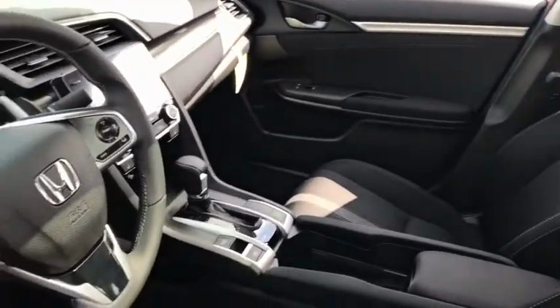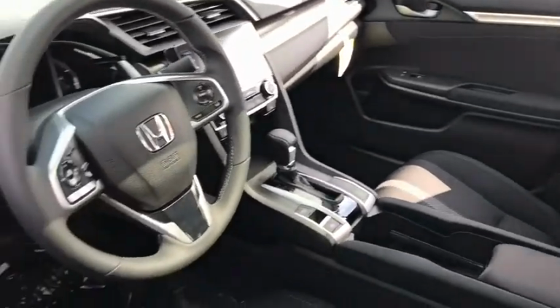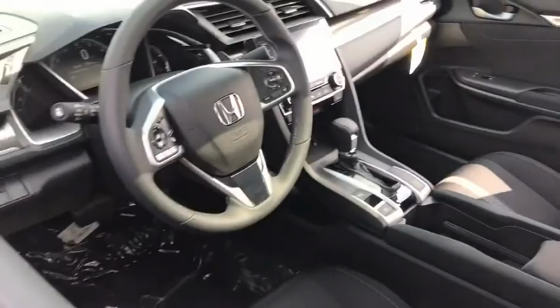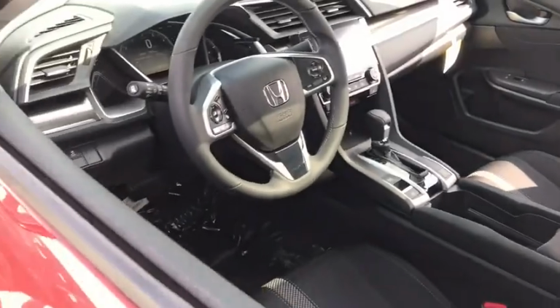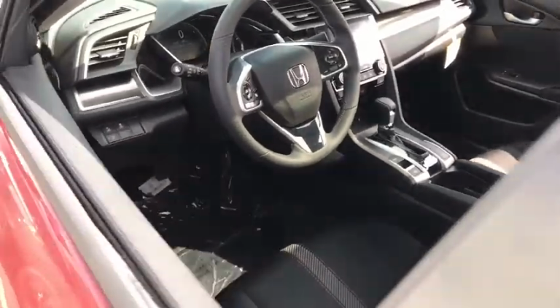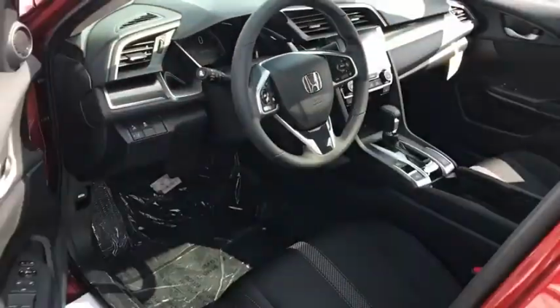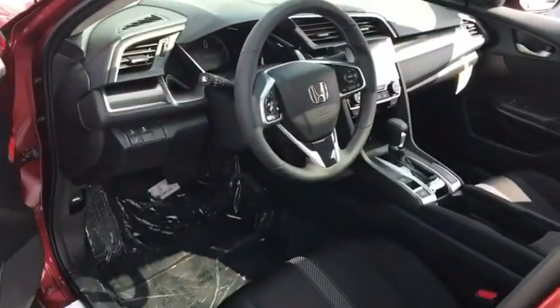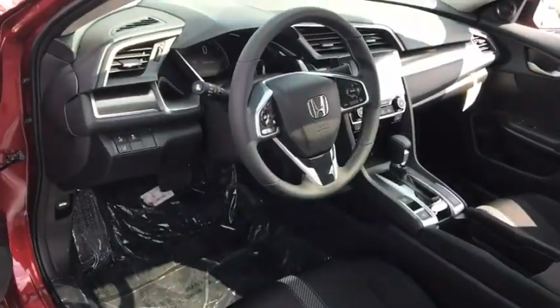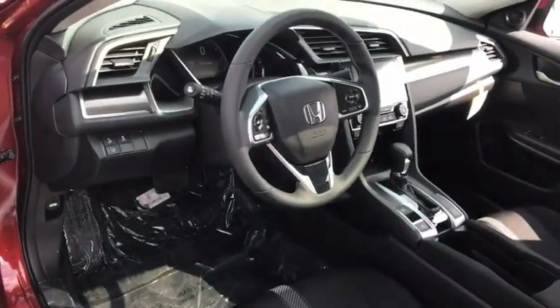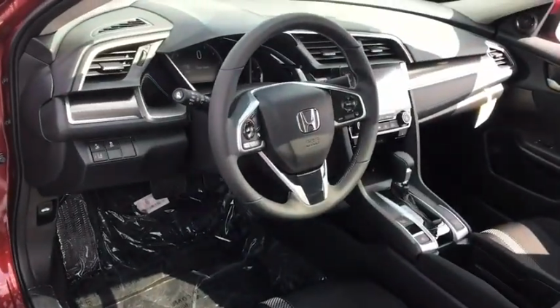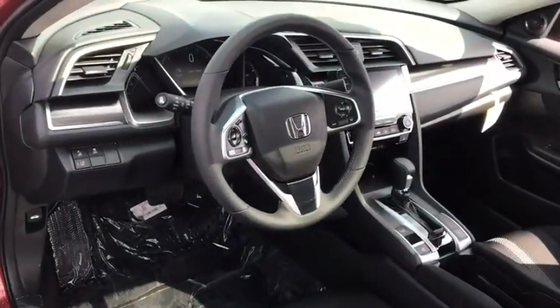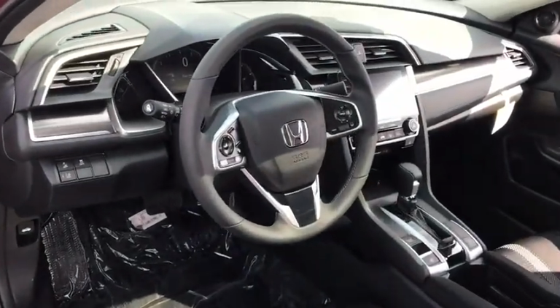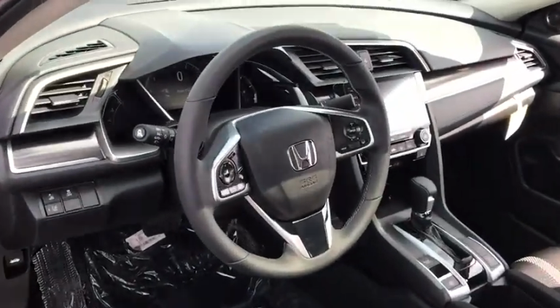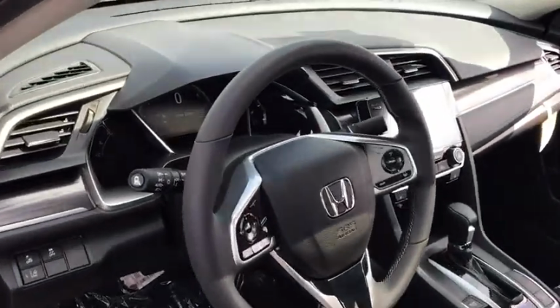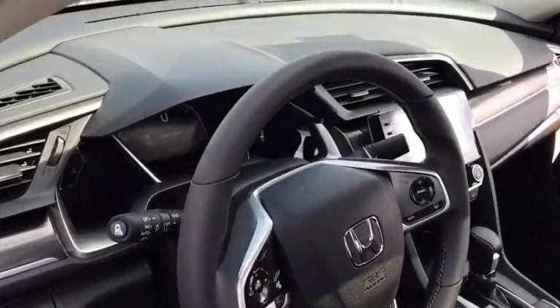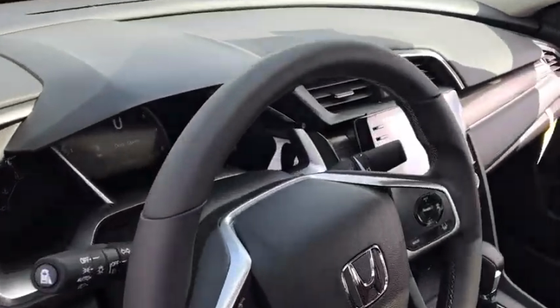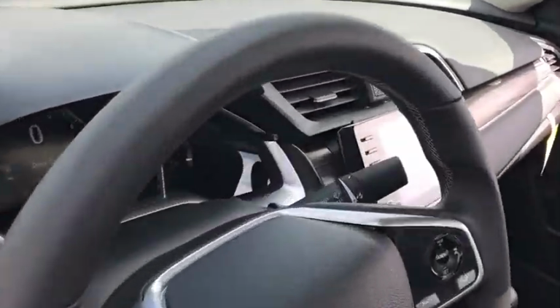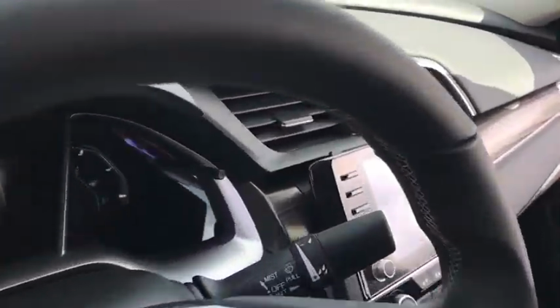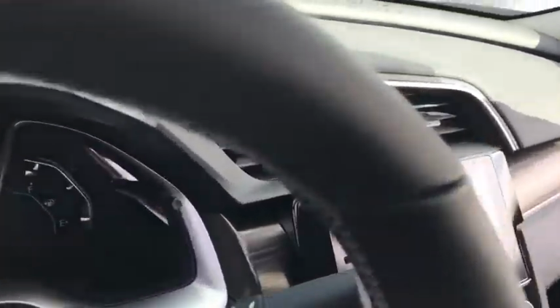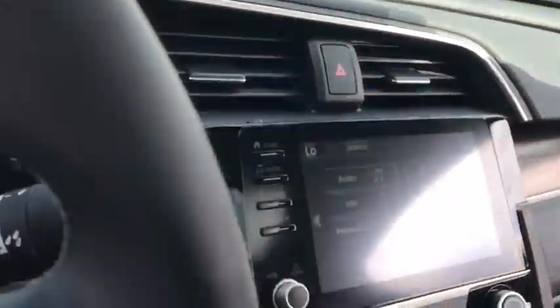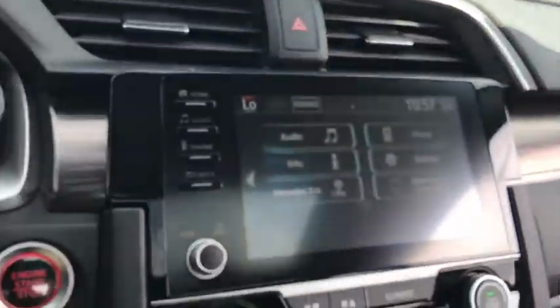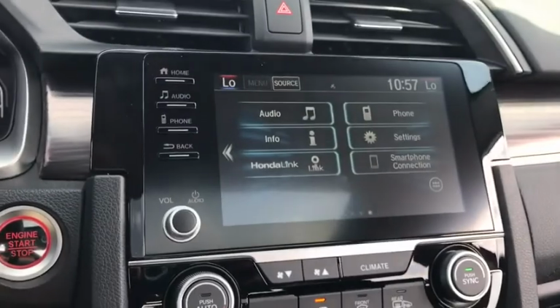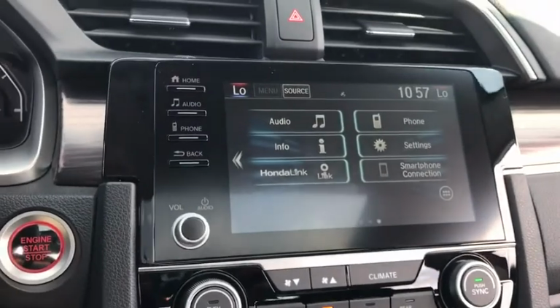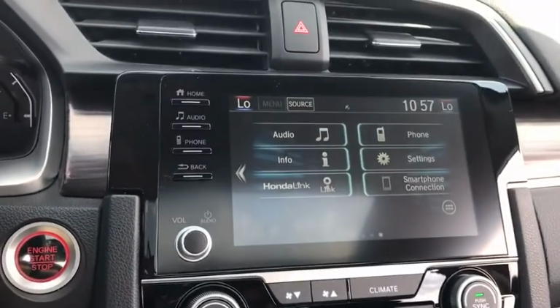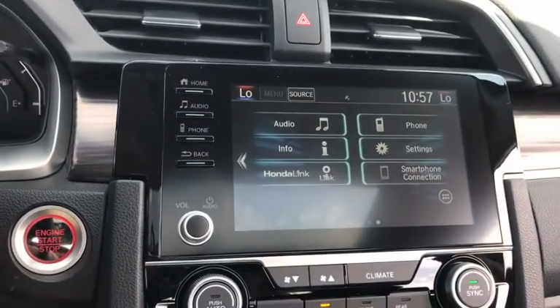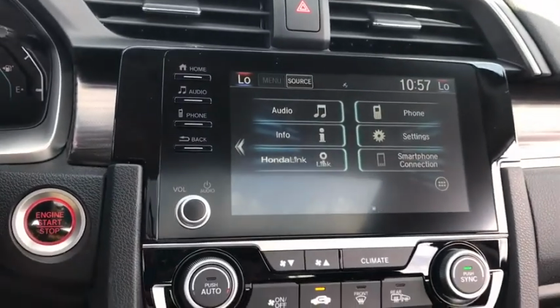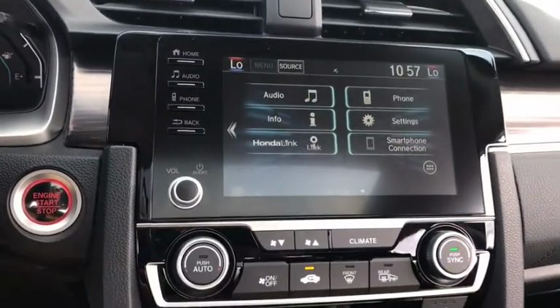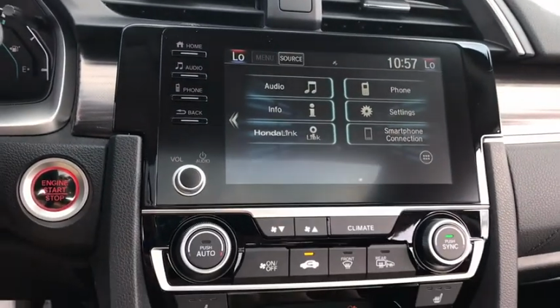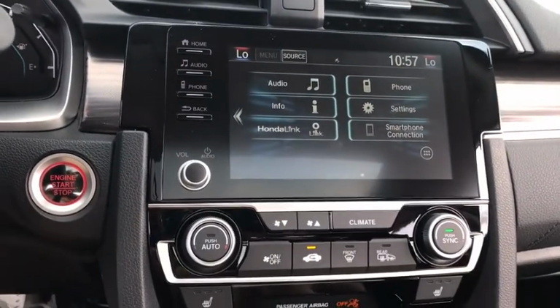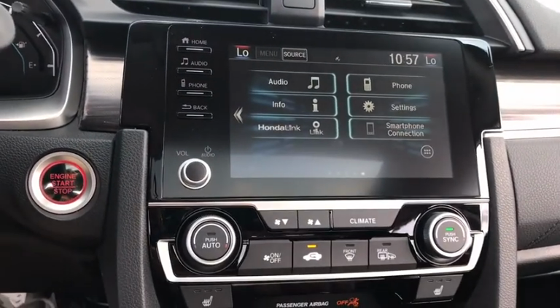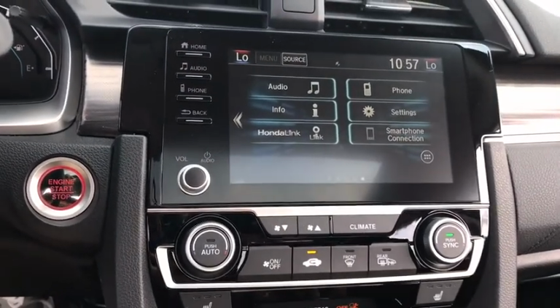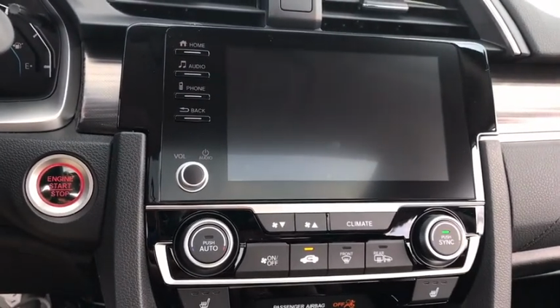Remote engine start, Bluetooth, leather-wrapped steering wheel, power steering, adjustable steering wheel, keyless start, floor mats, four-wheel disc brakes.